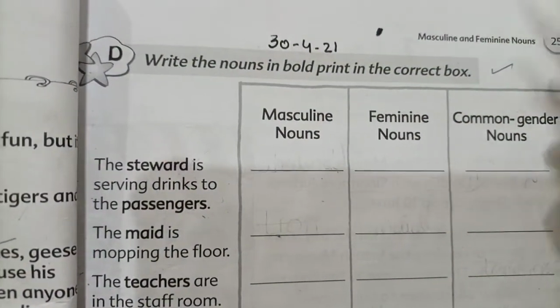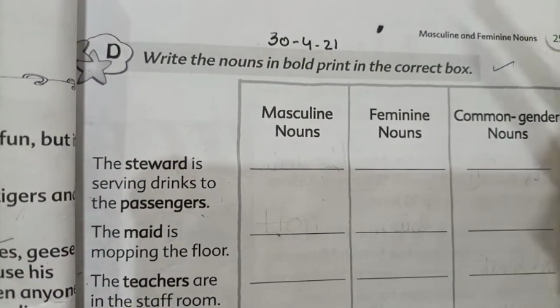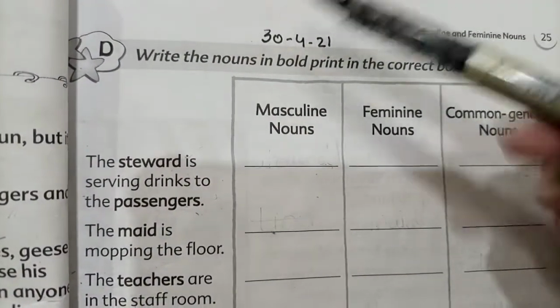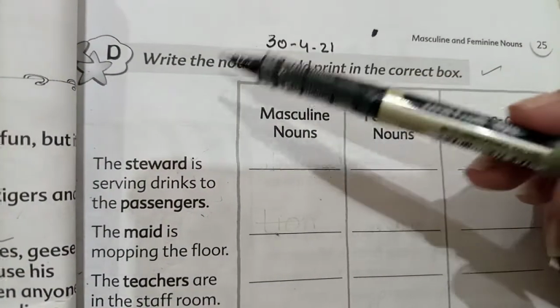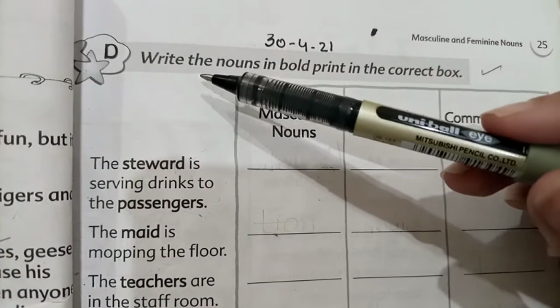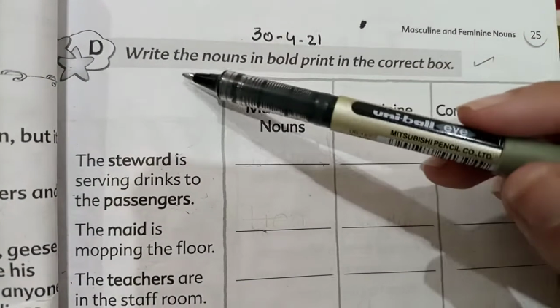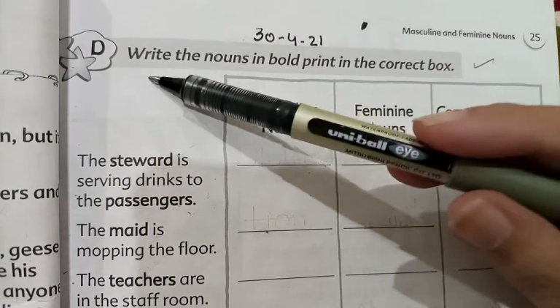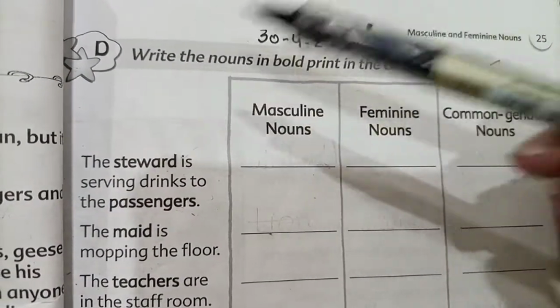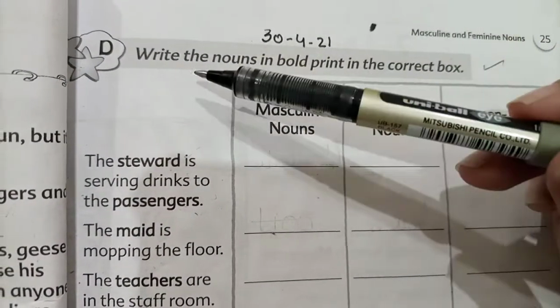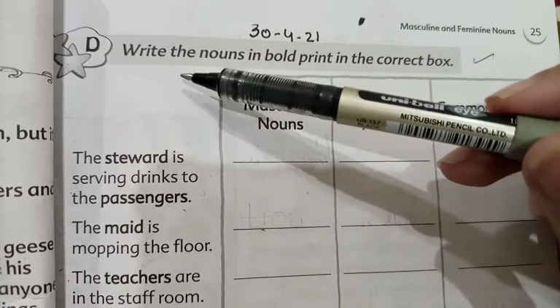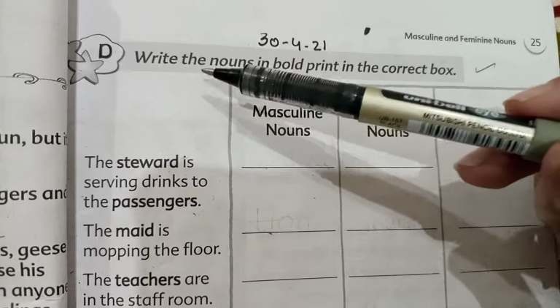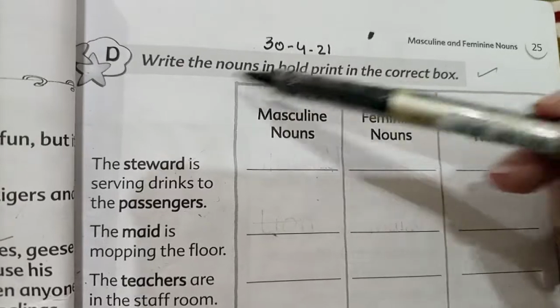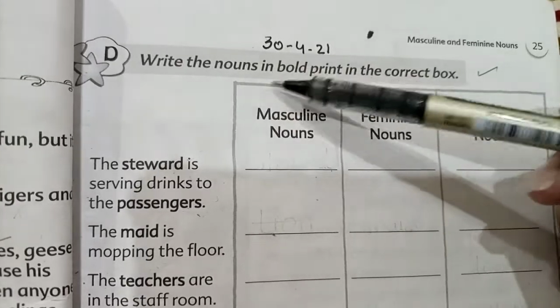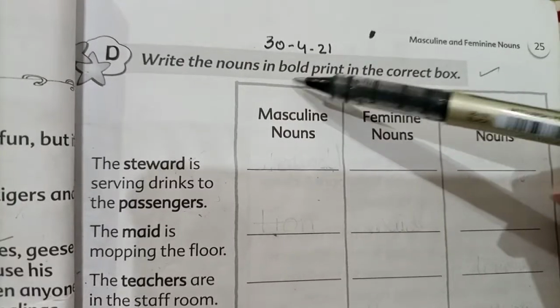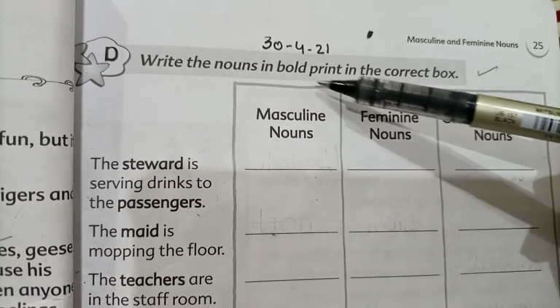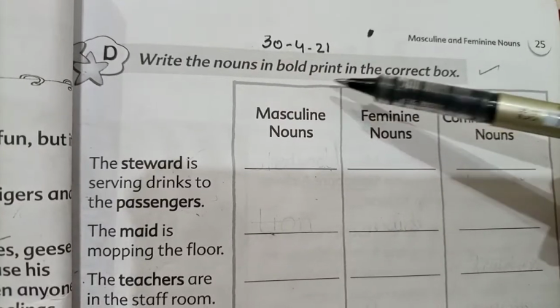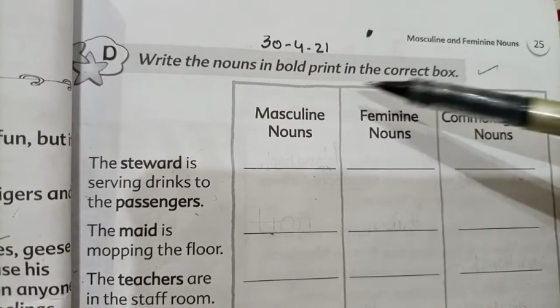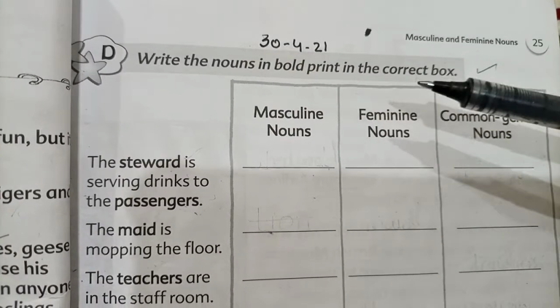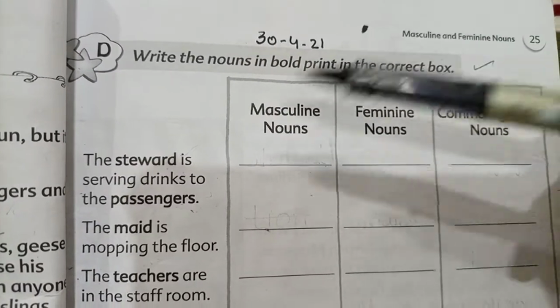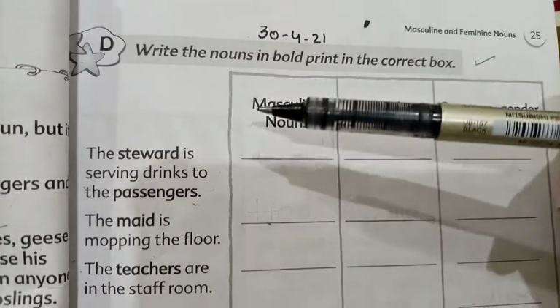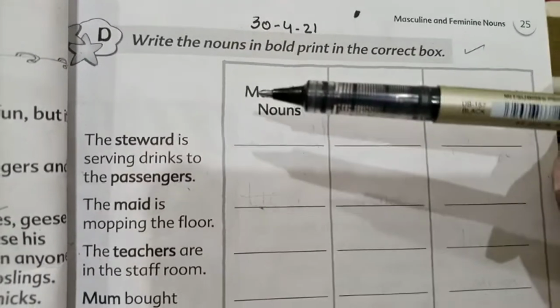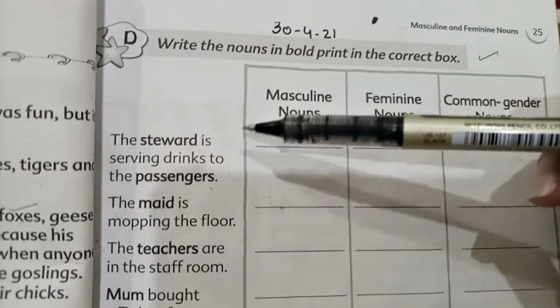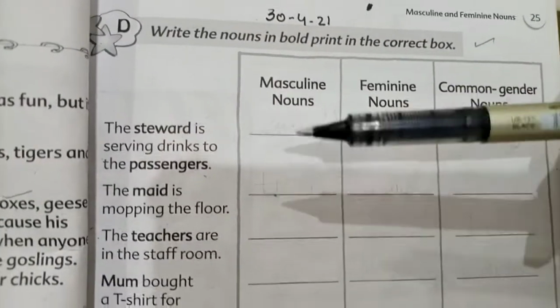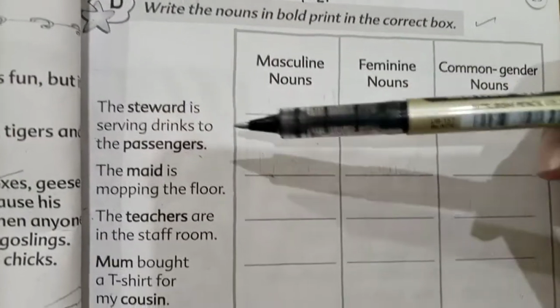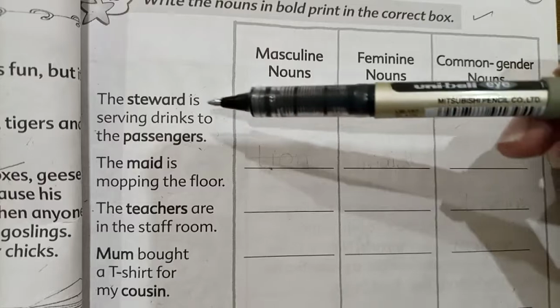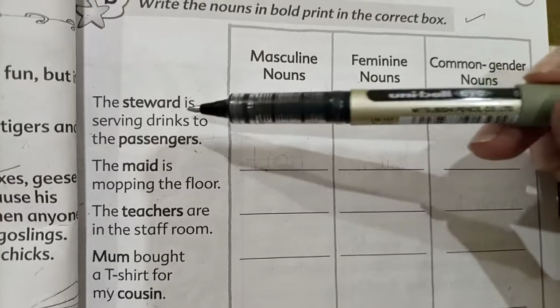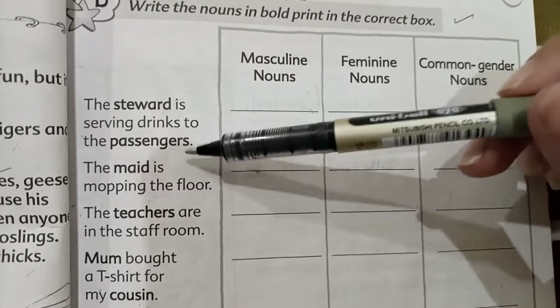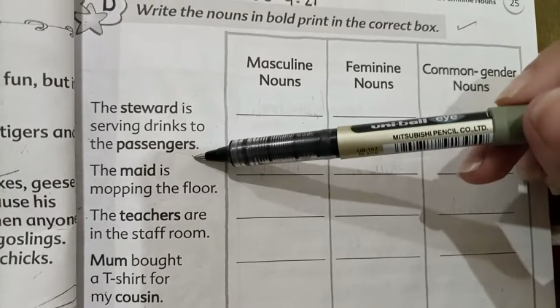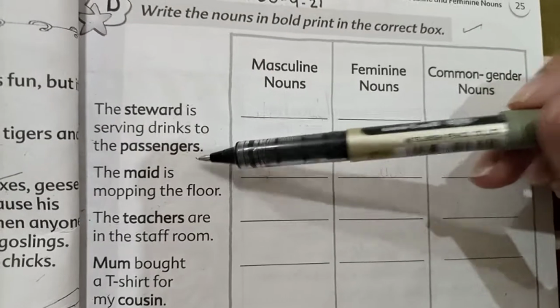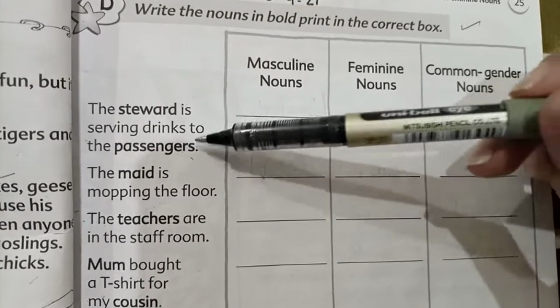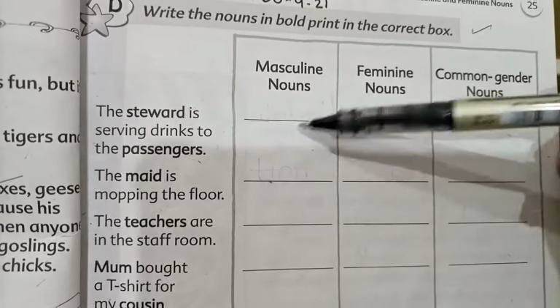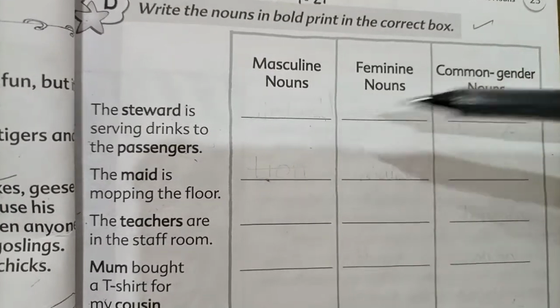Let's read what we need to do in exercise number D. Write the noun in bold and put it in the correct box. We will write some nouns in bold print and you have to write each one in the correct box.